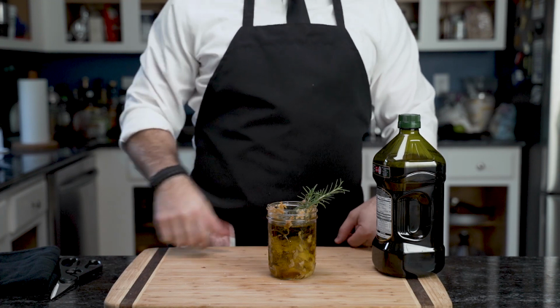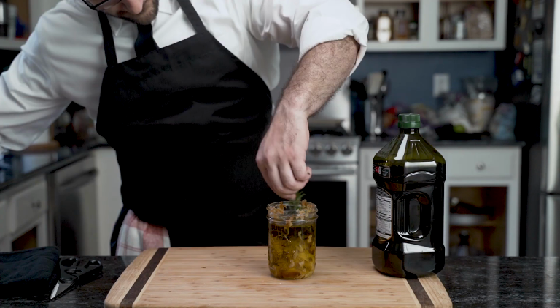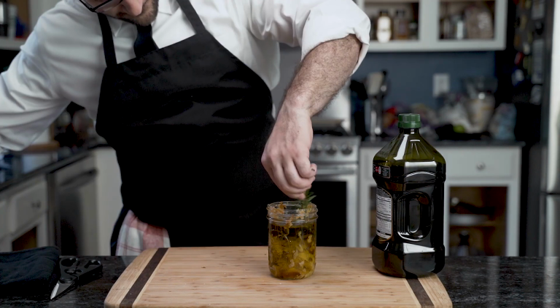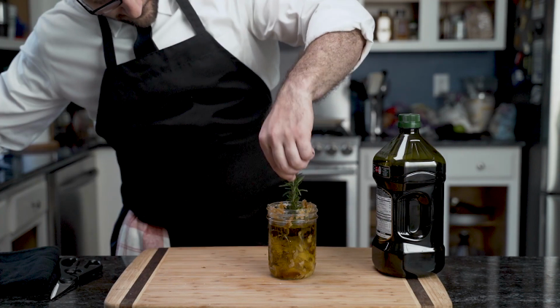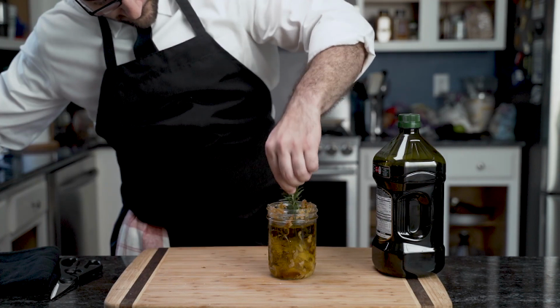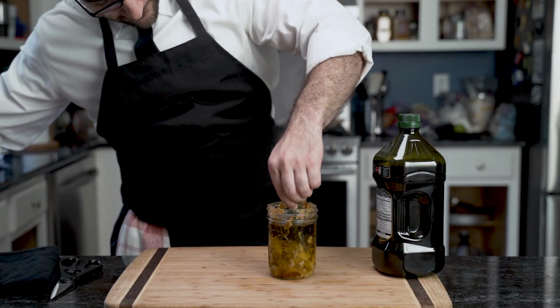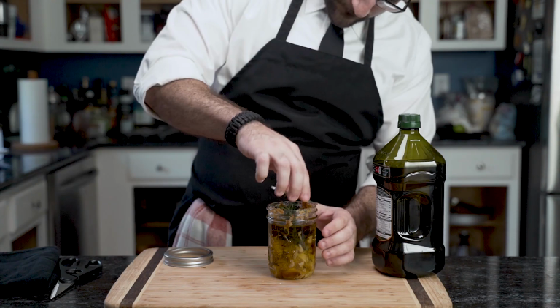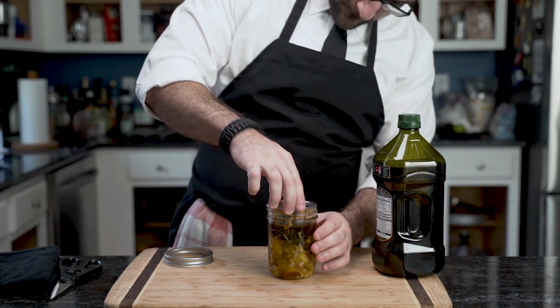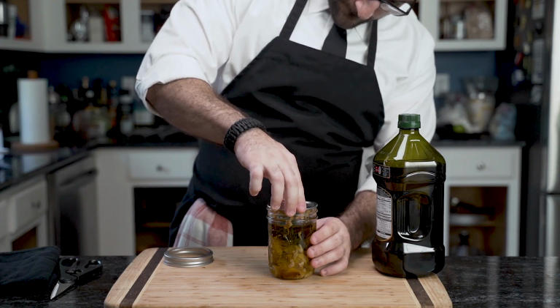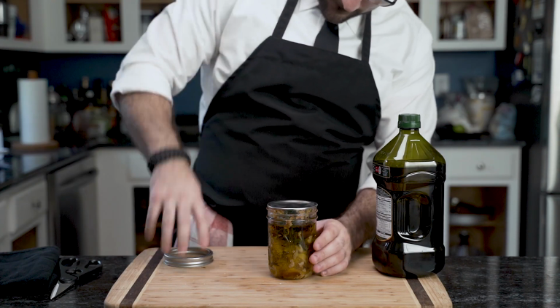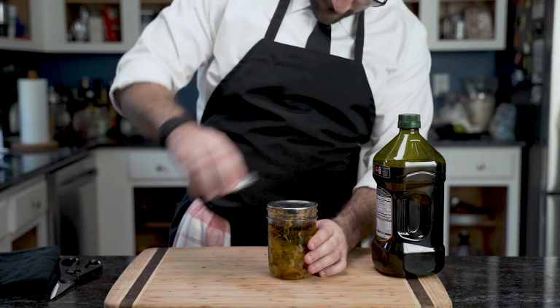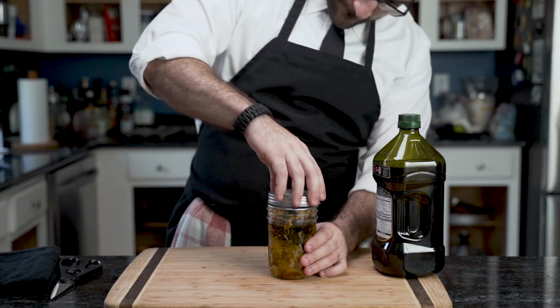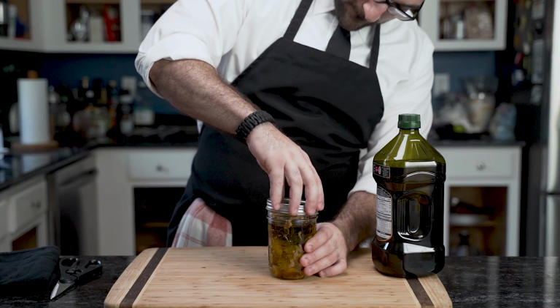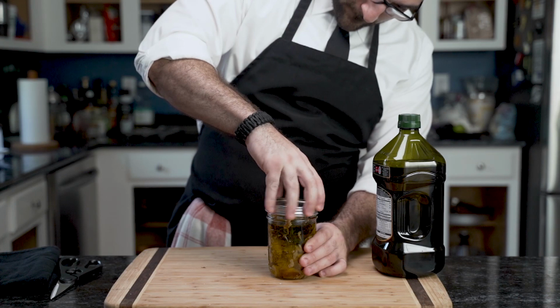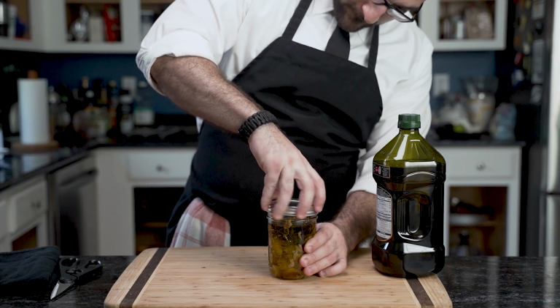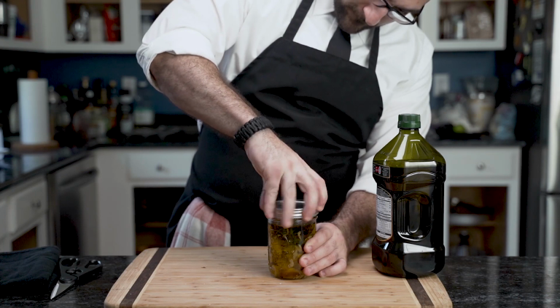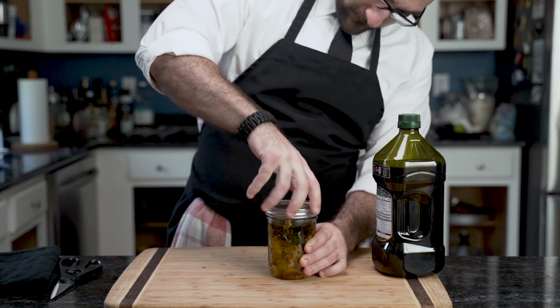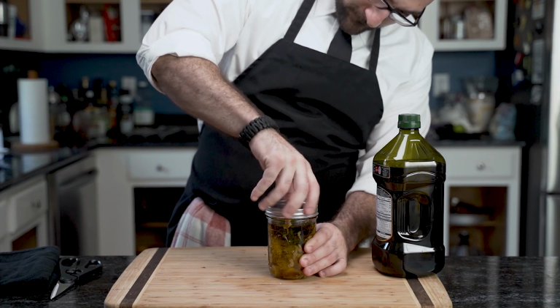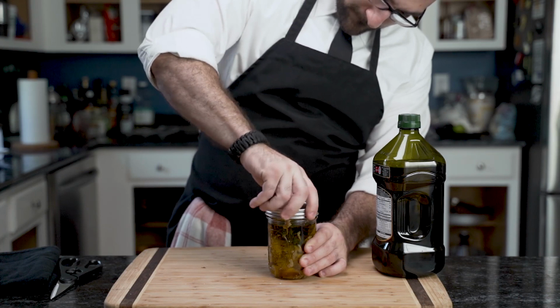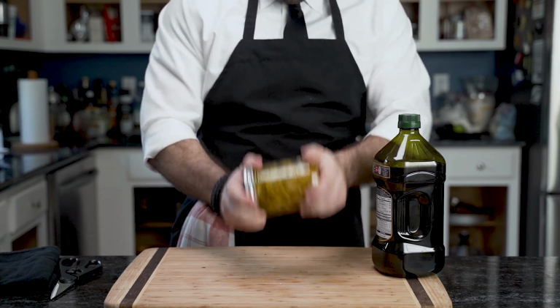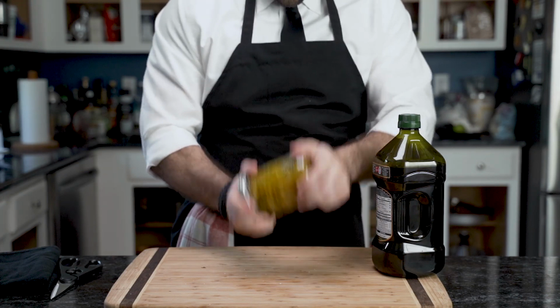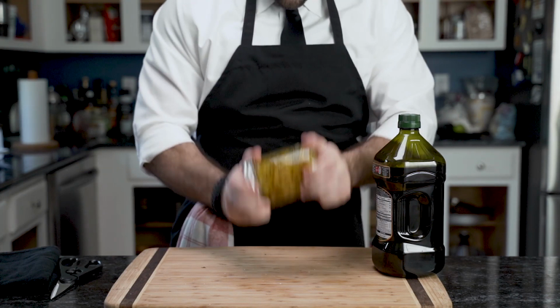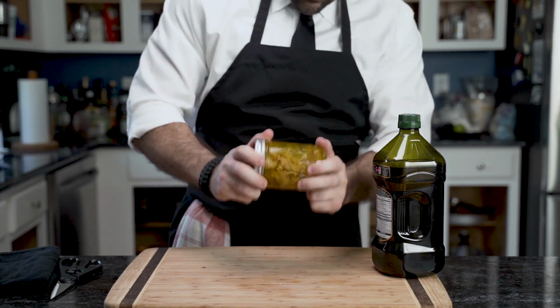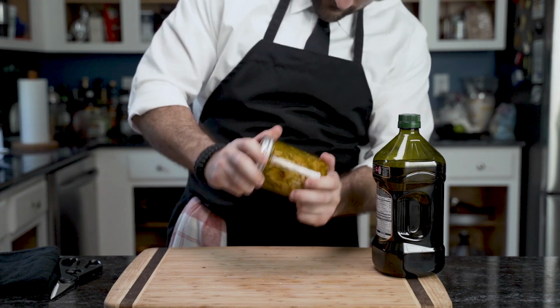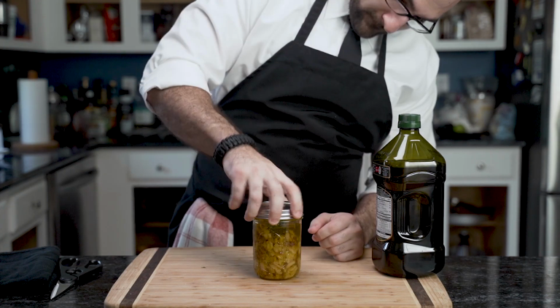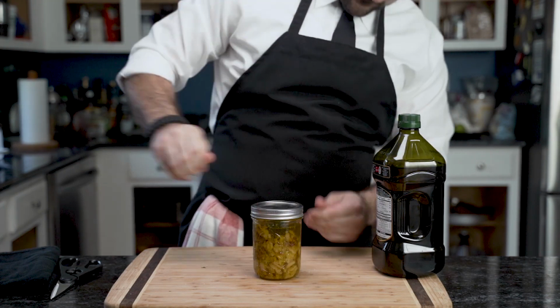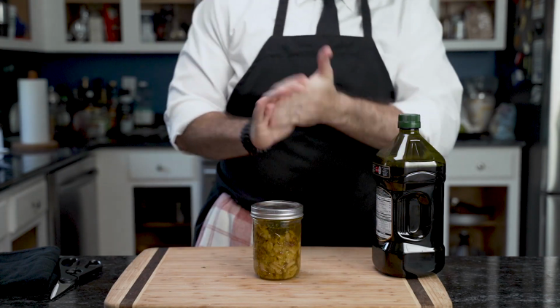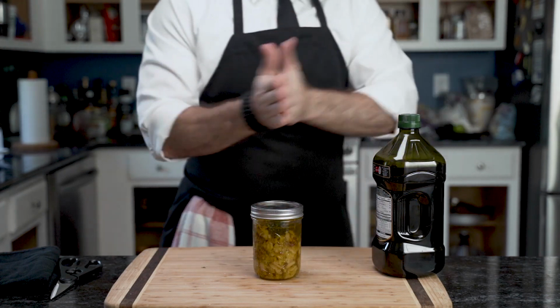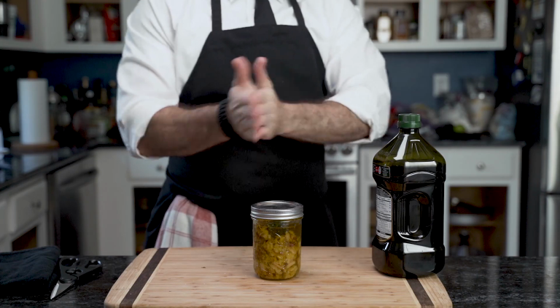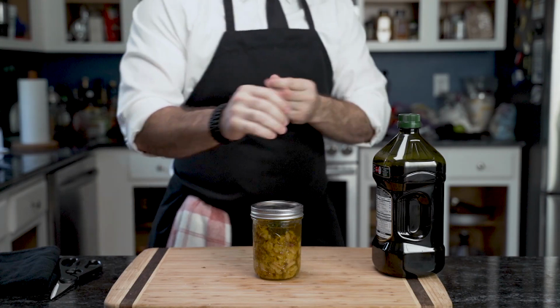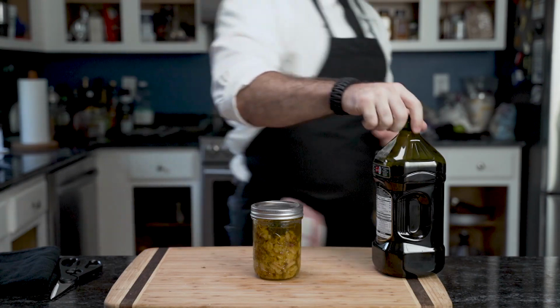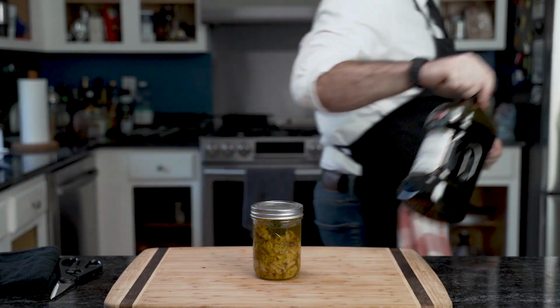Just kidding. He seals the jar and gives it a good shake. And now it's good. Place this into the fridge and it'll last for a while.